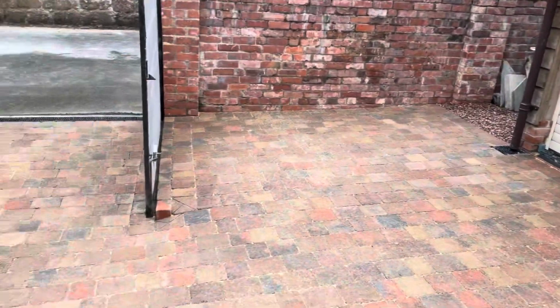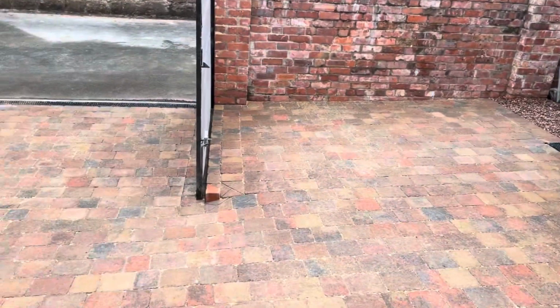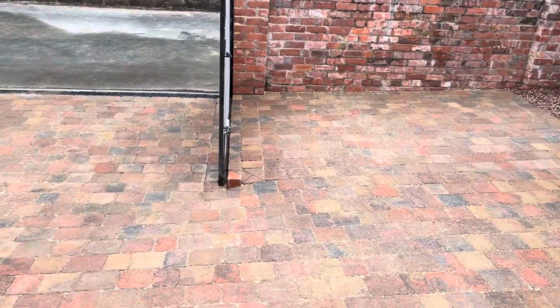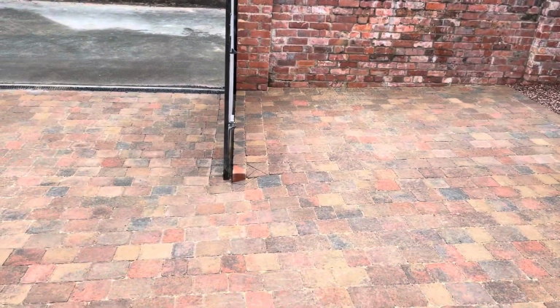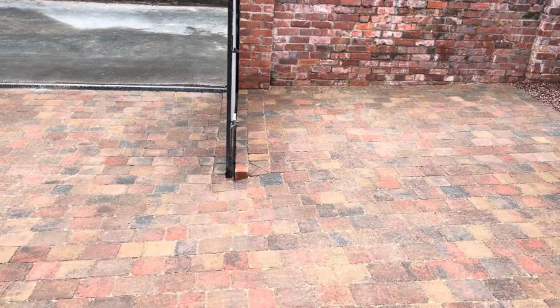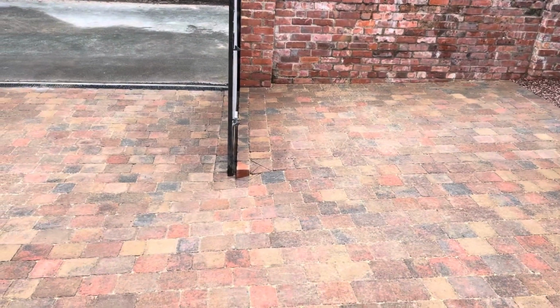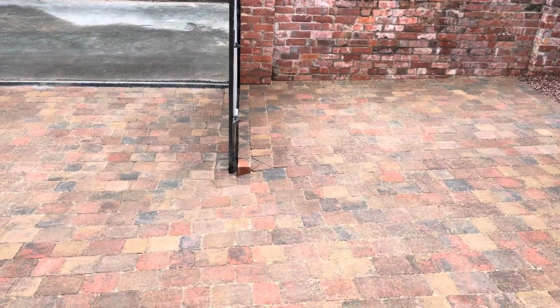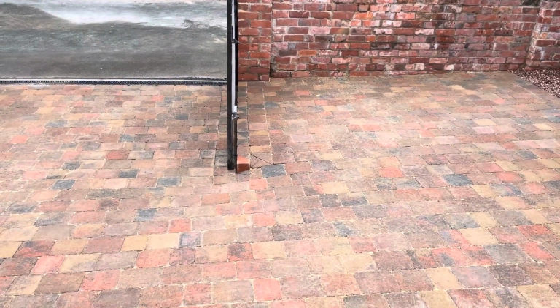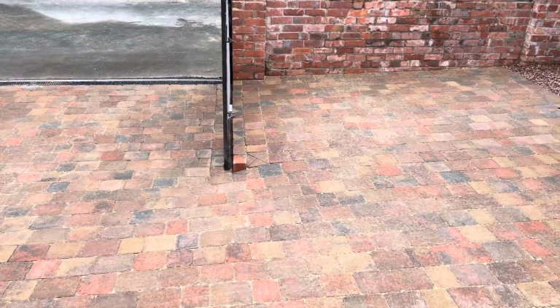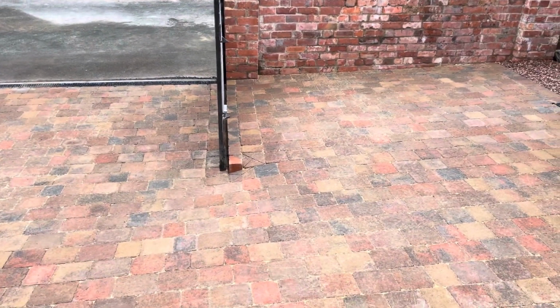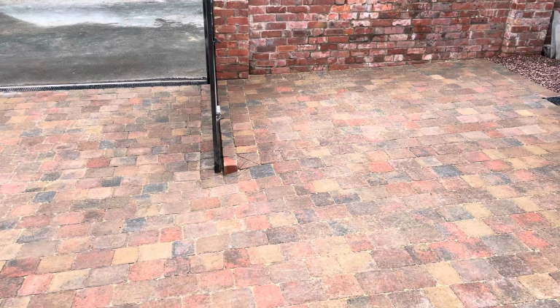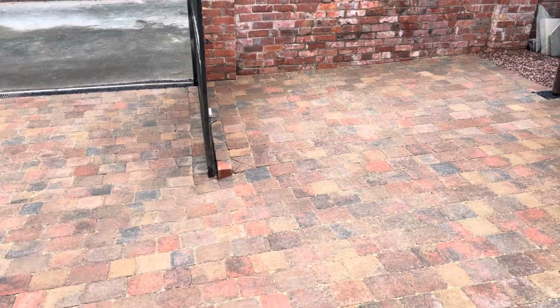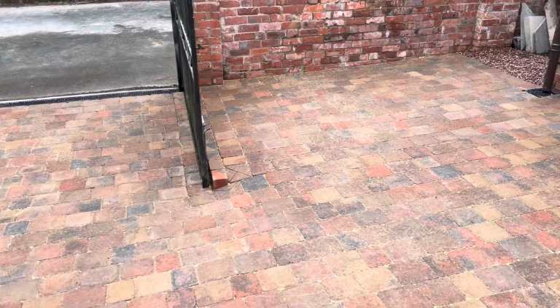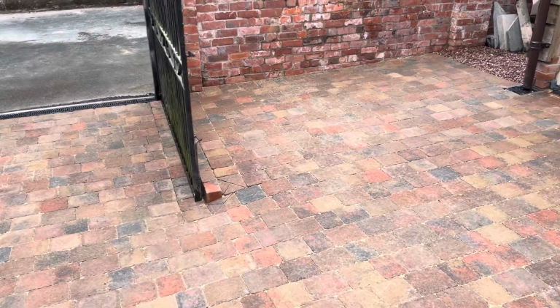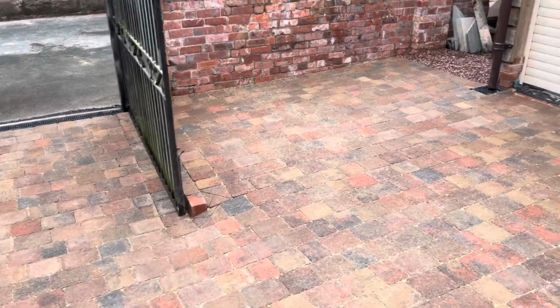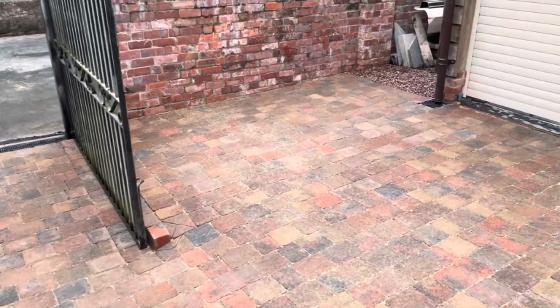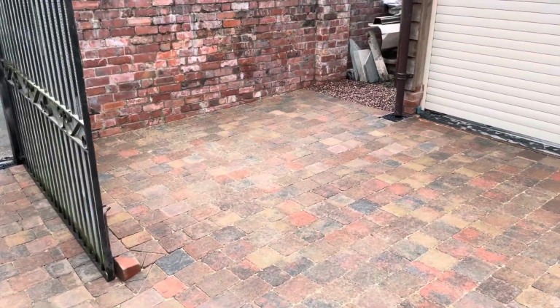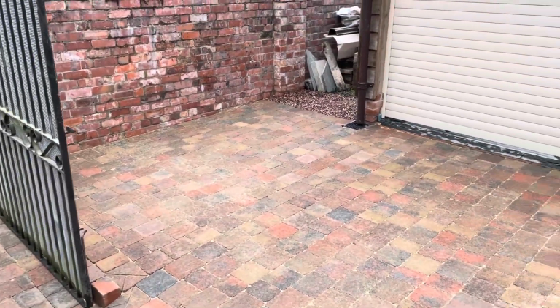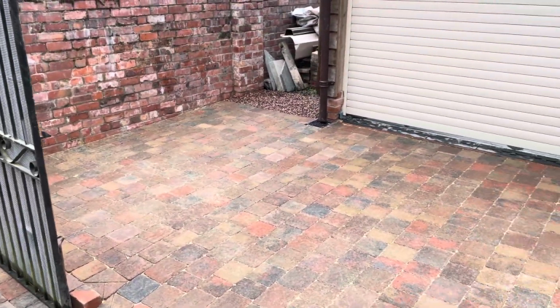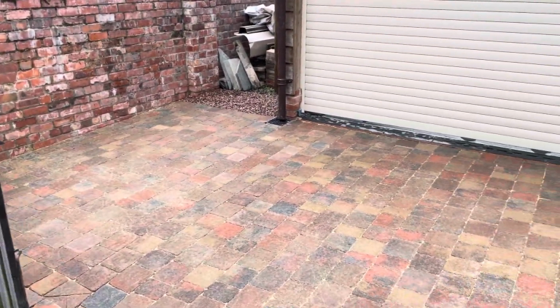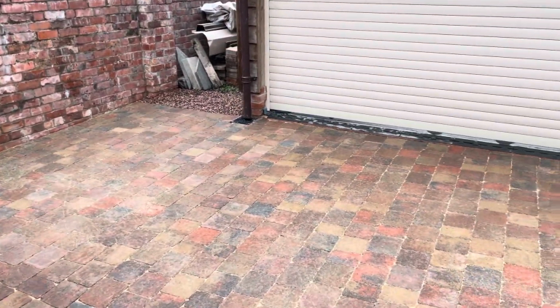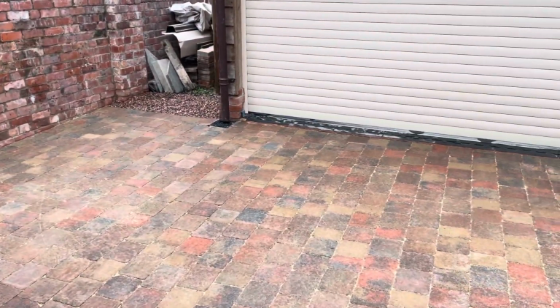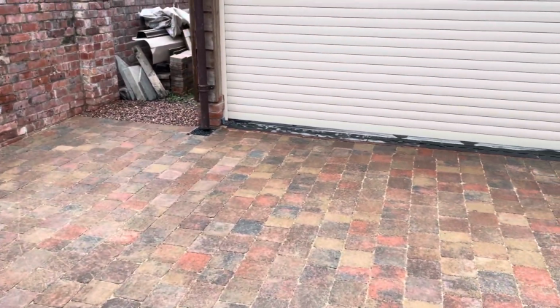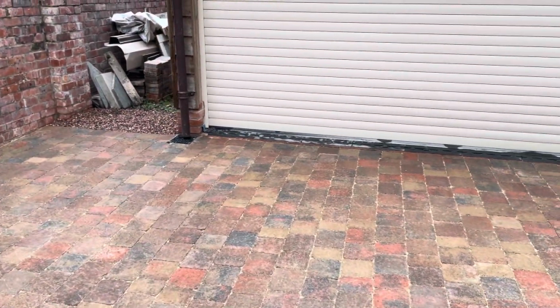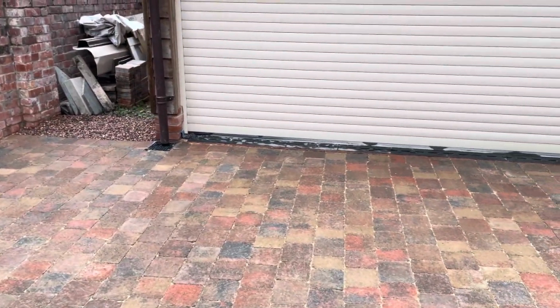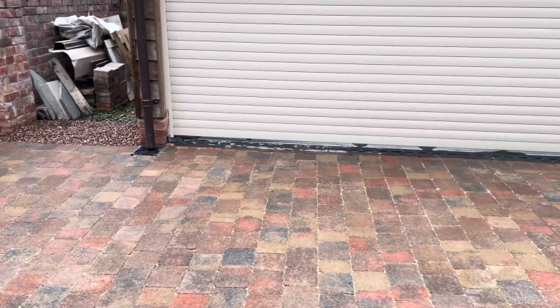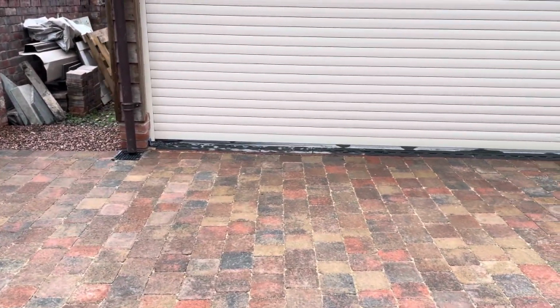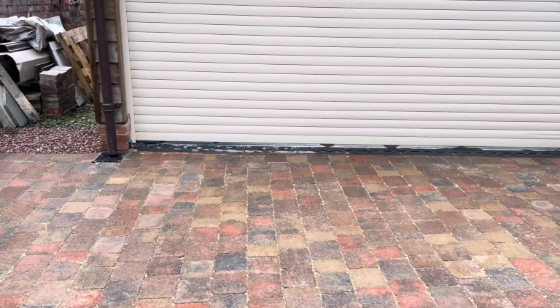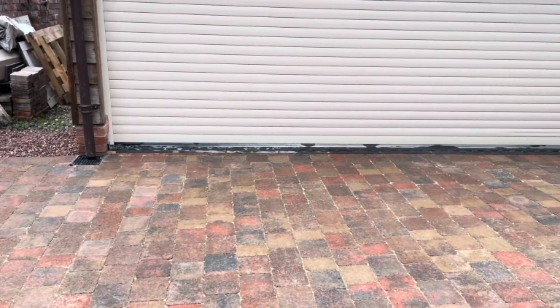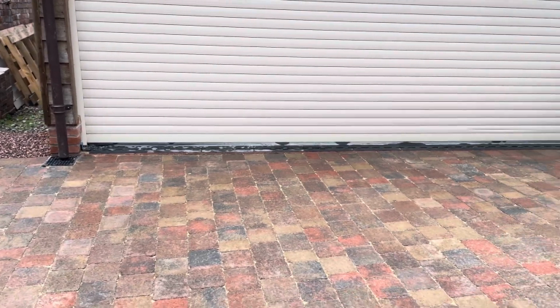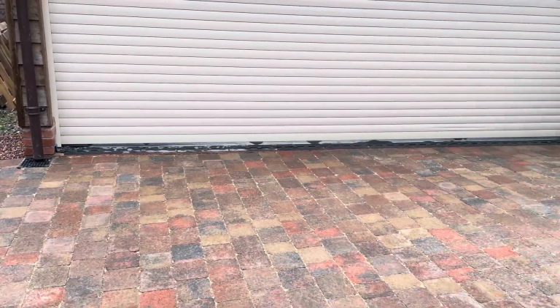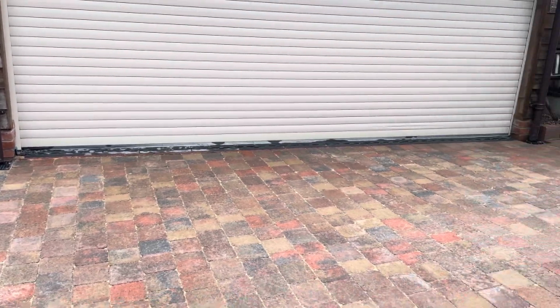The split levels where the gate is are also retained by curb stones in header. Very awkward levels on this one, but the lads made a fantastic job as you can see.